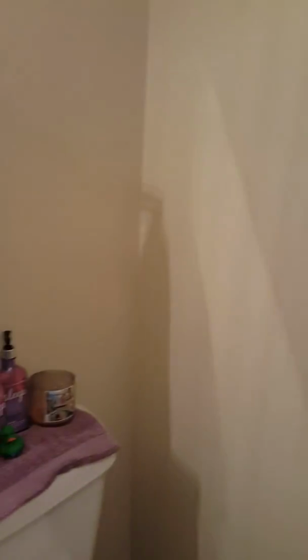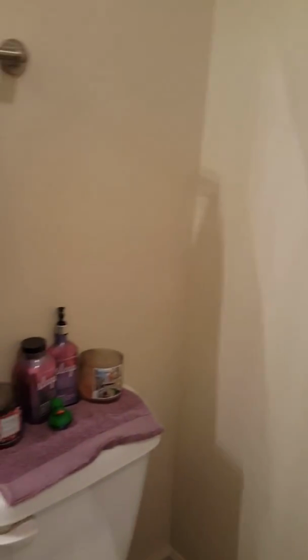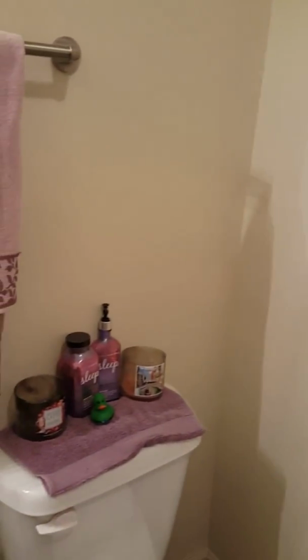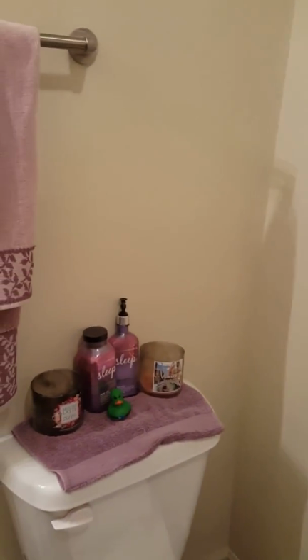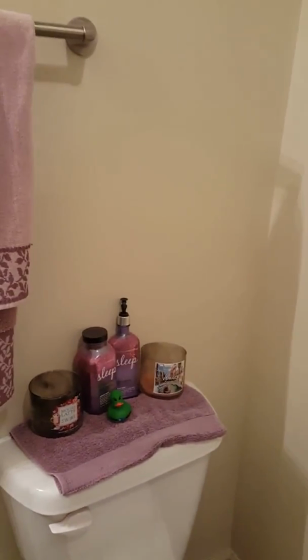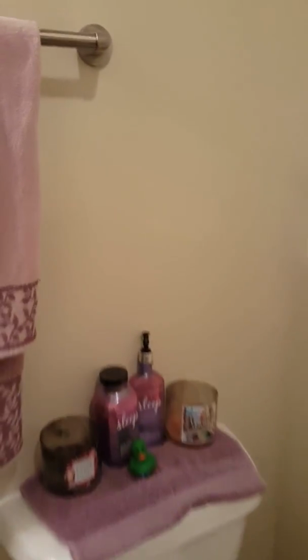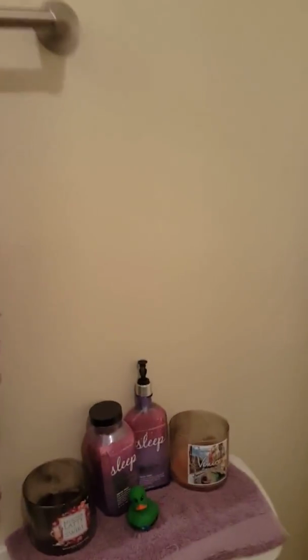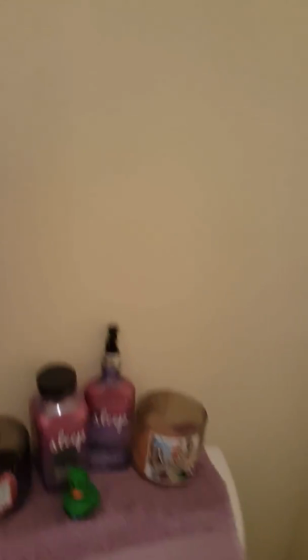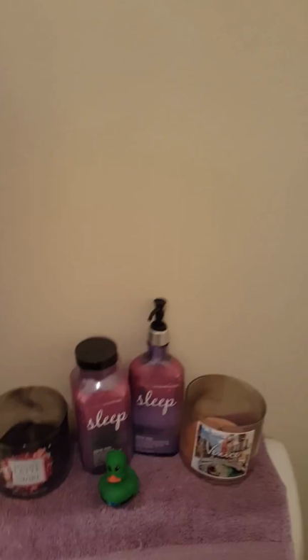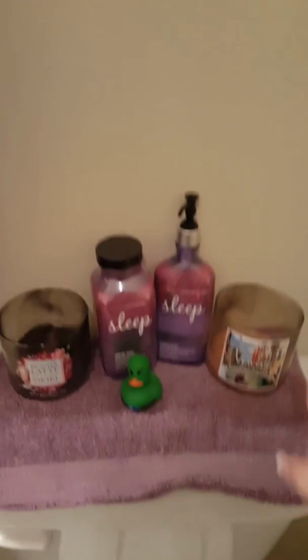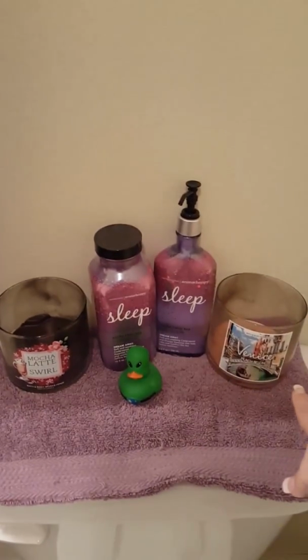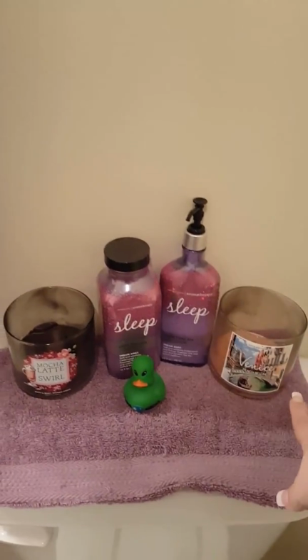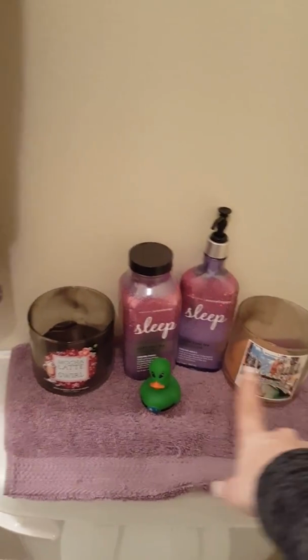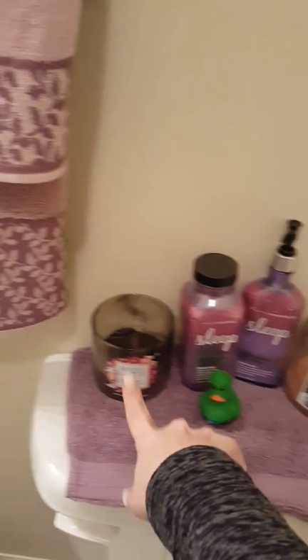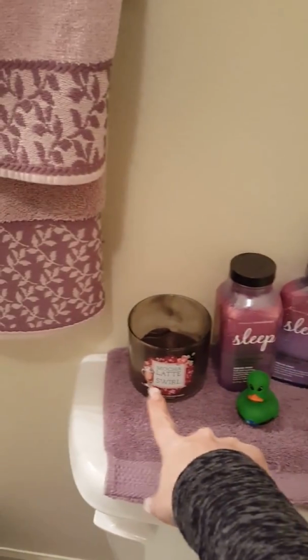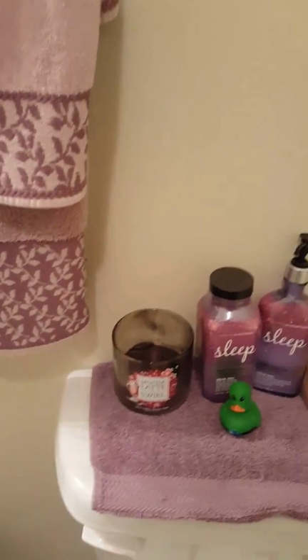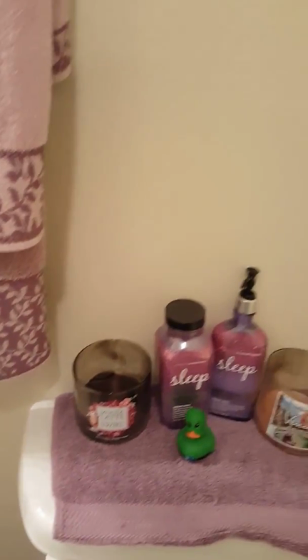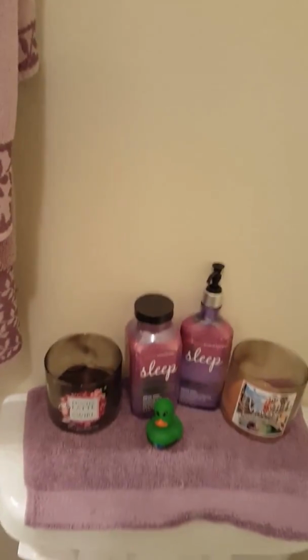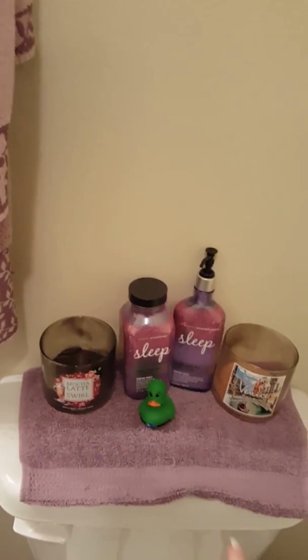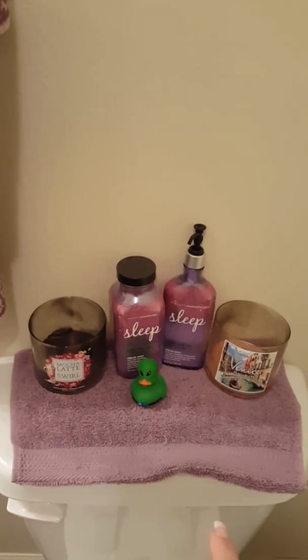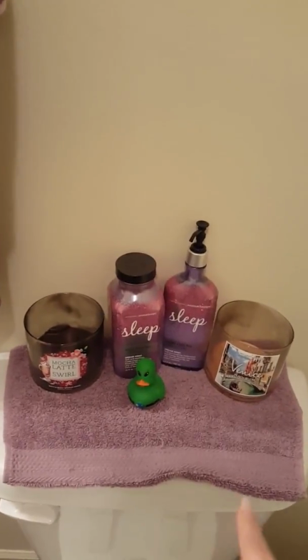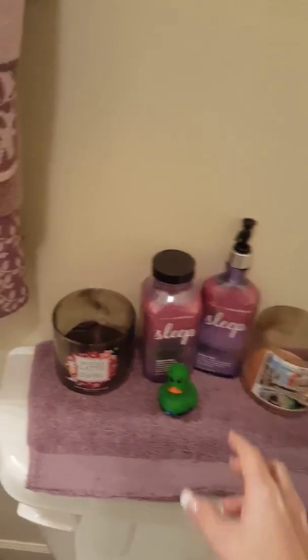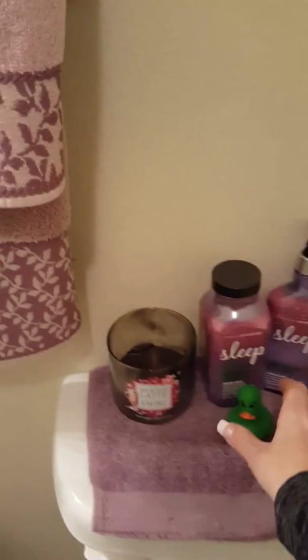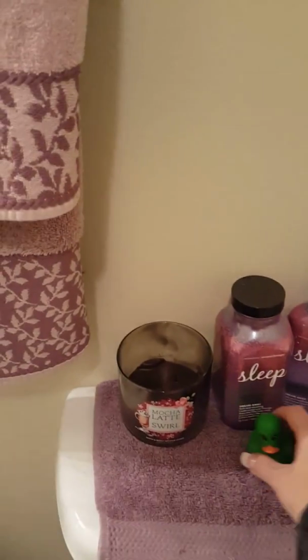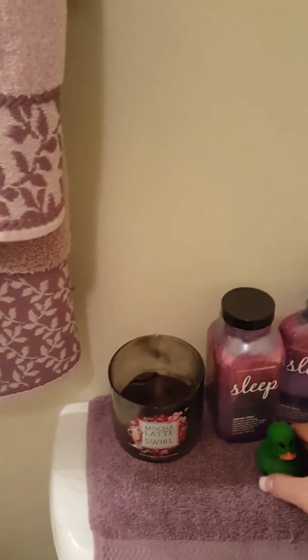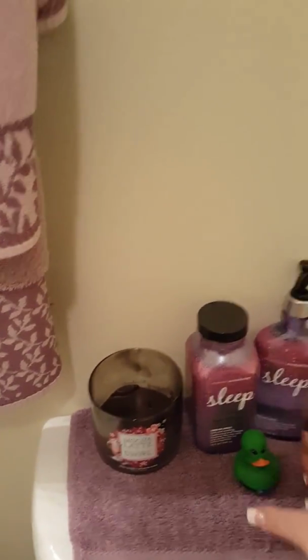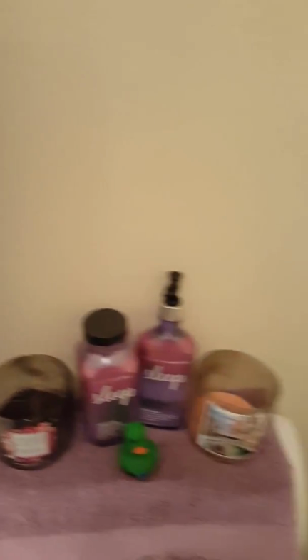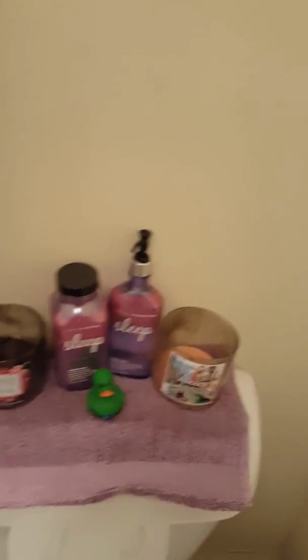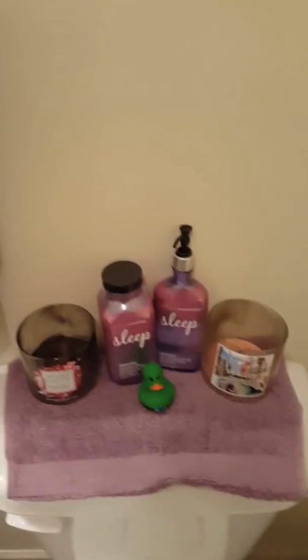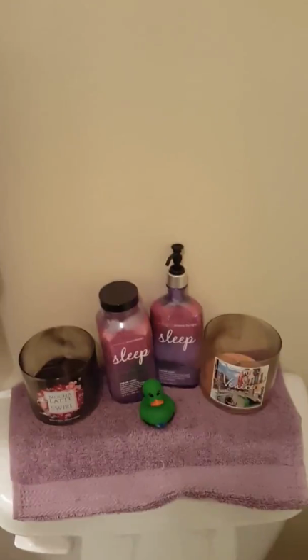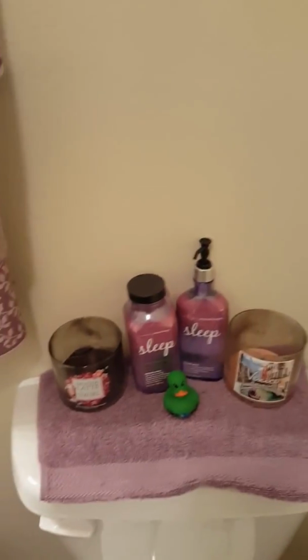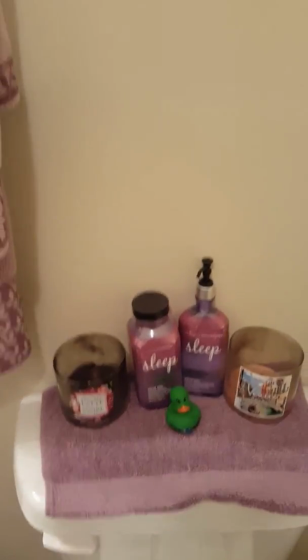Moving on to my toilet area. I've got the Venice candle from Bath and Body Works and I've got the mocha latte — imagine that. I've got a random green duck because, well, I do live in Oregon and I am a duck fan.